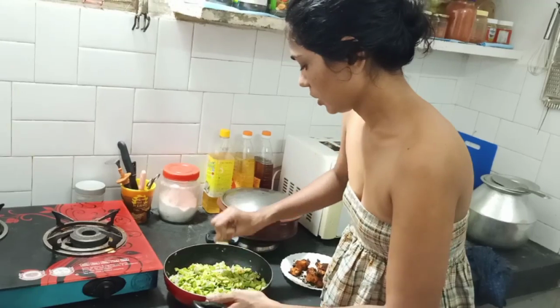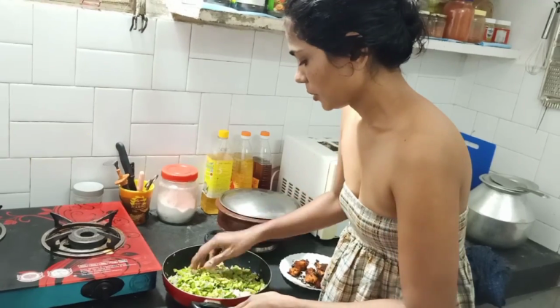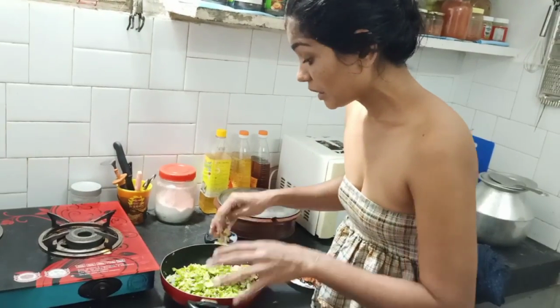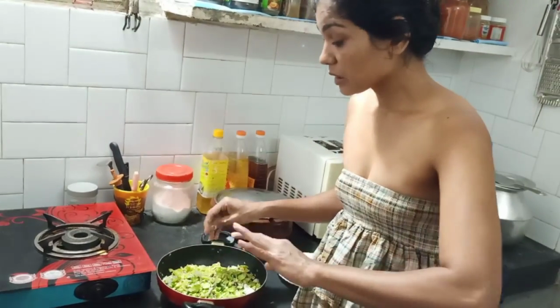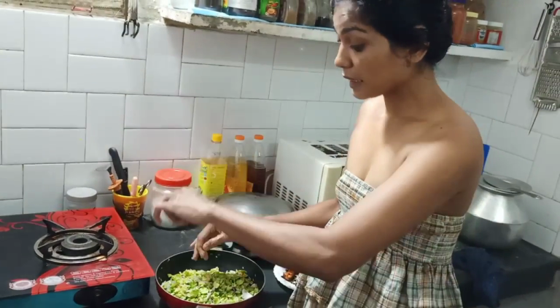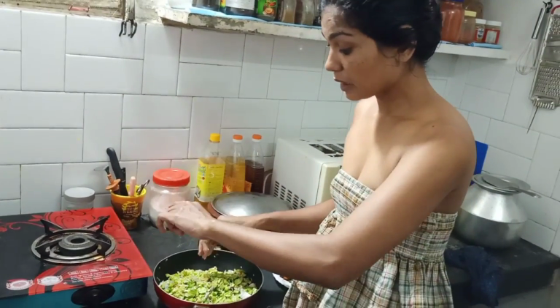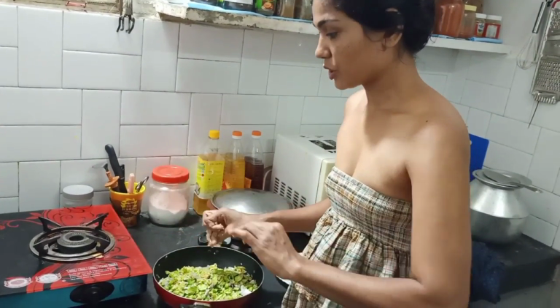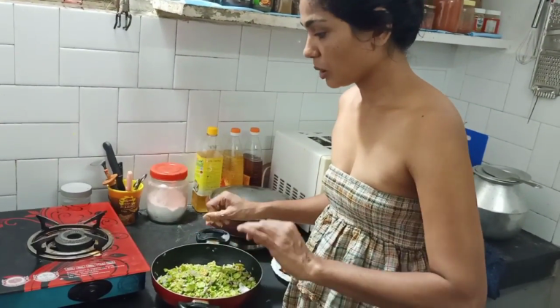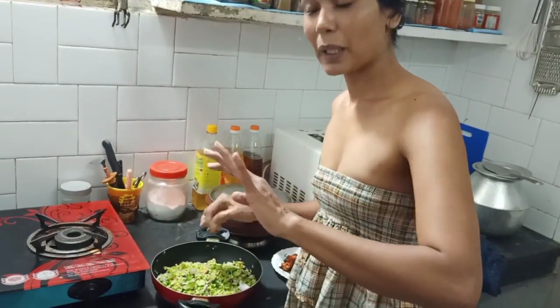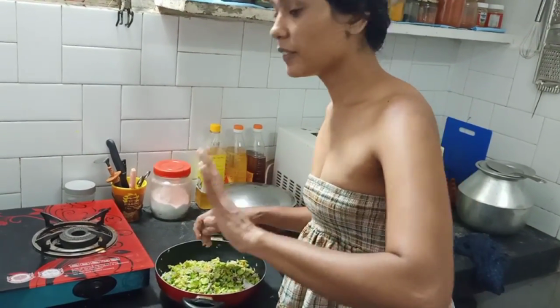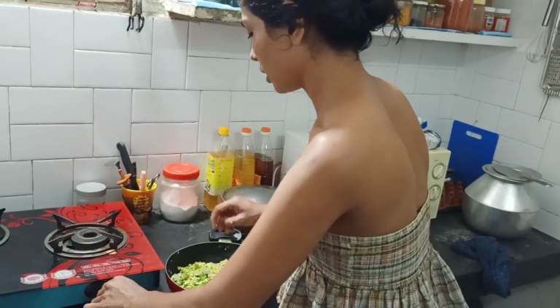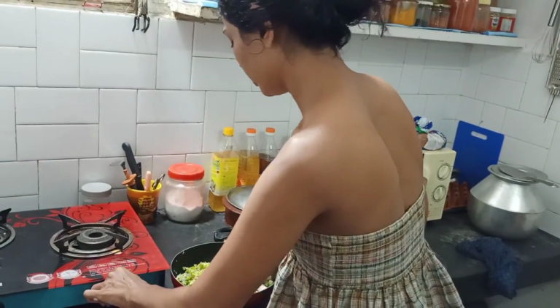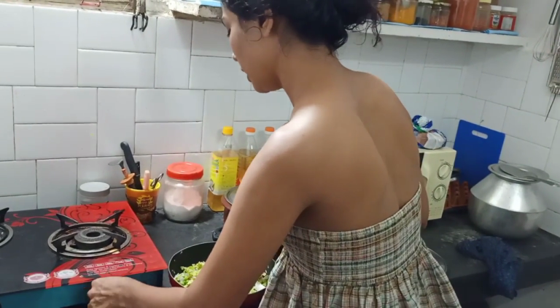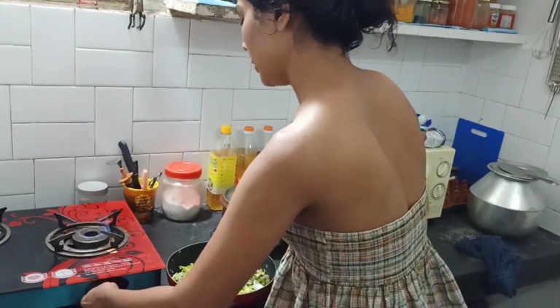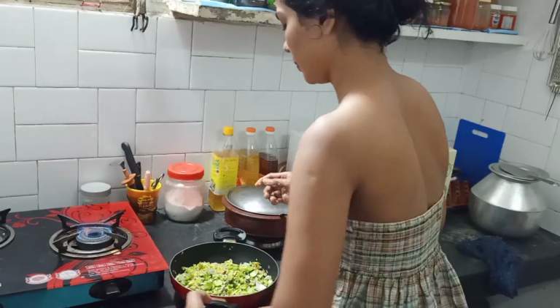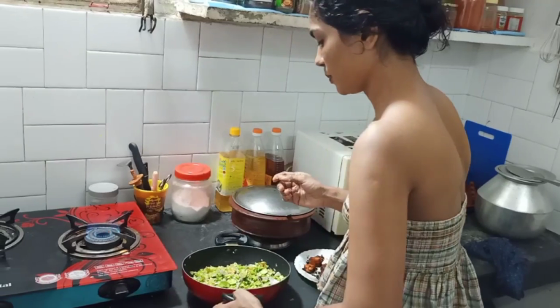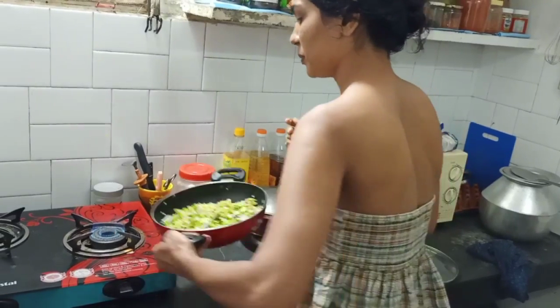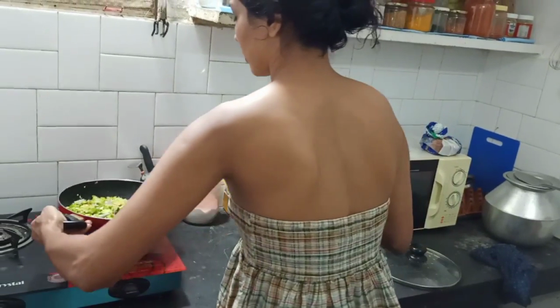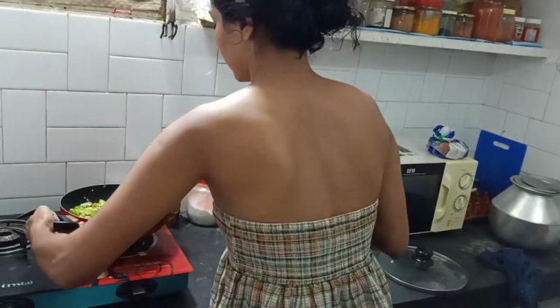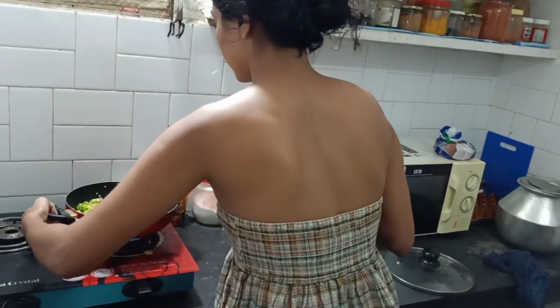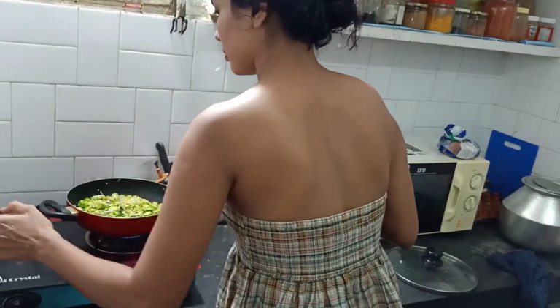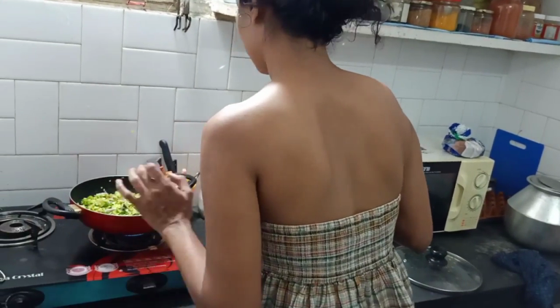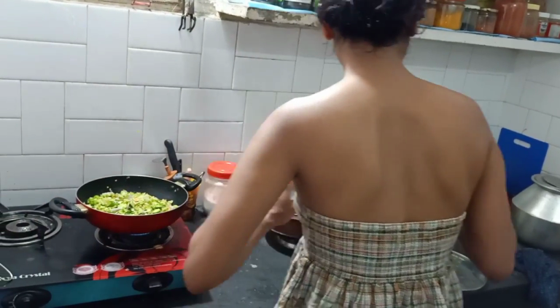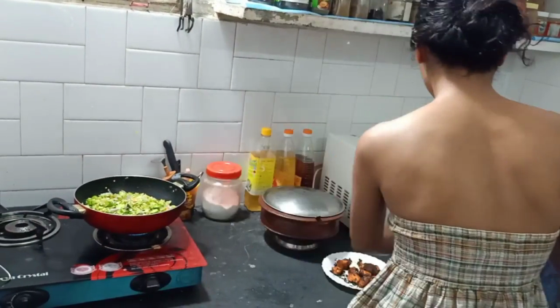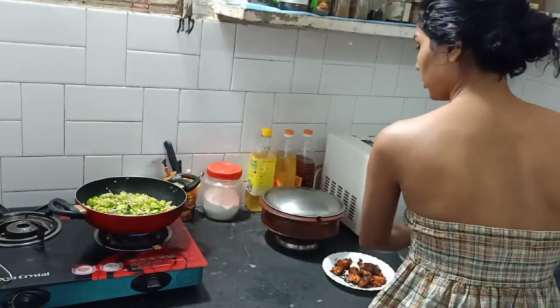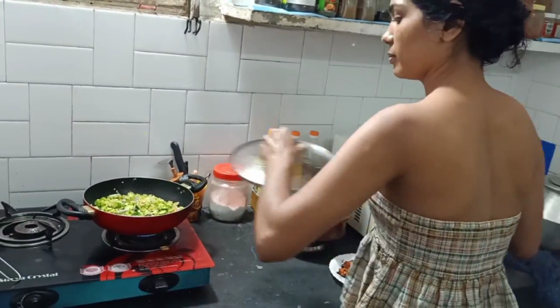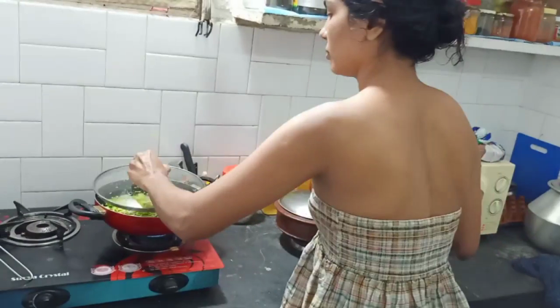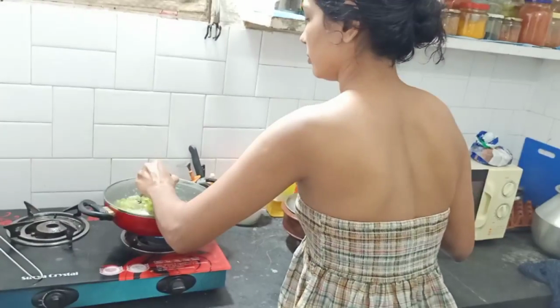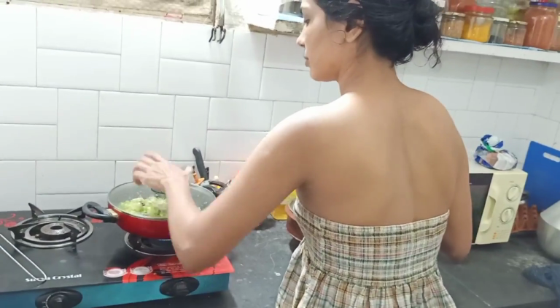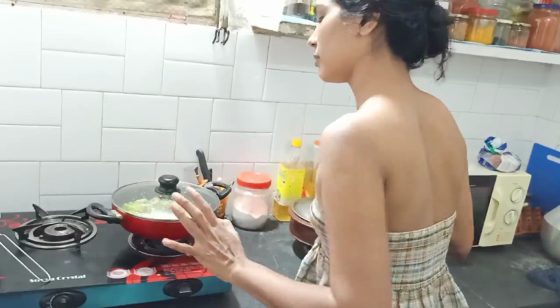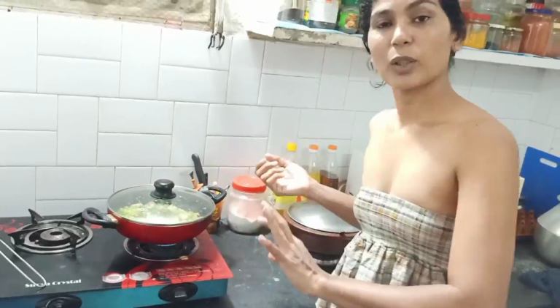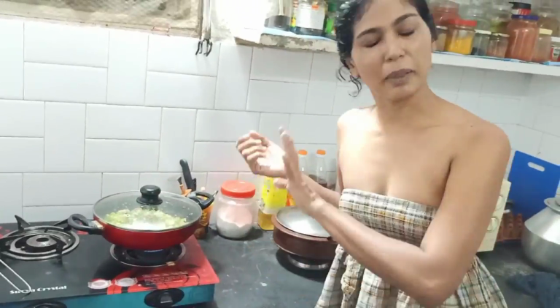I'm going to put the egg on the way to get the egg, then I'm going to put the egg on the egg. I think it's good, you know?